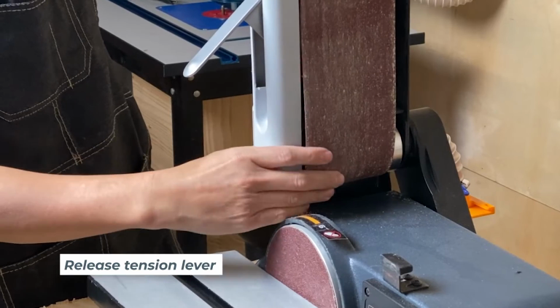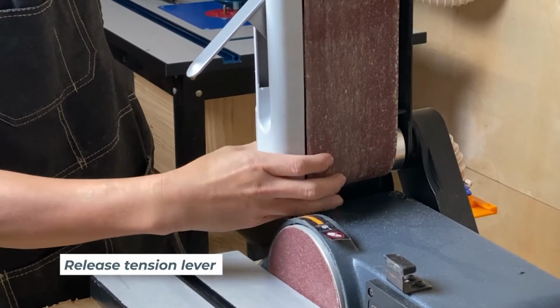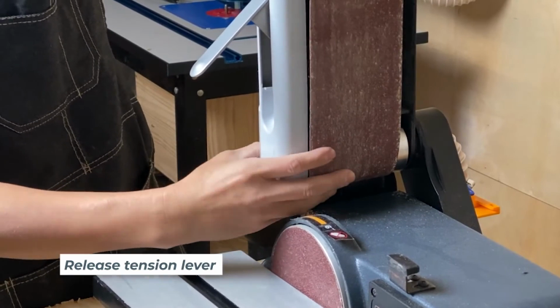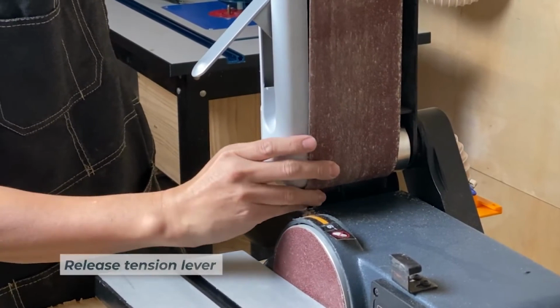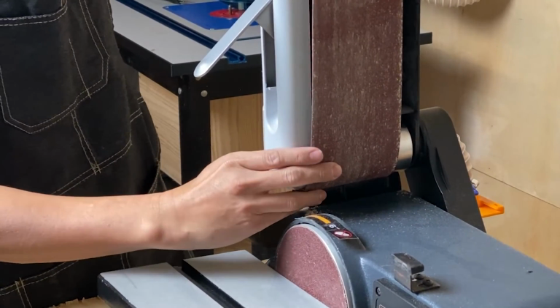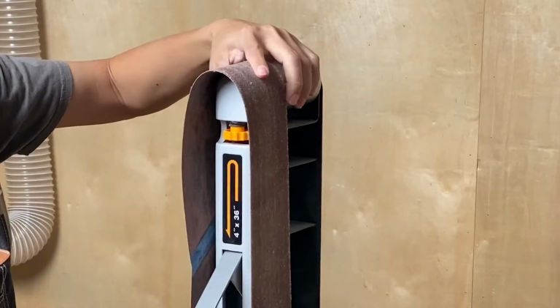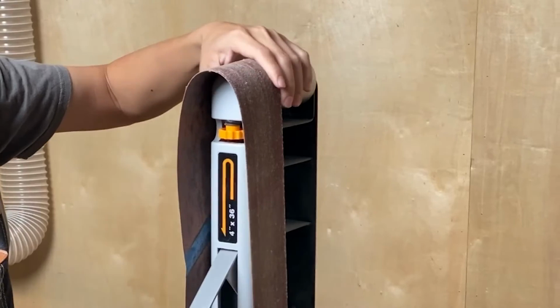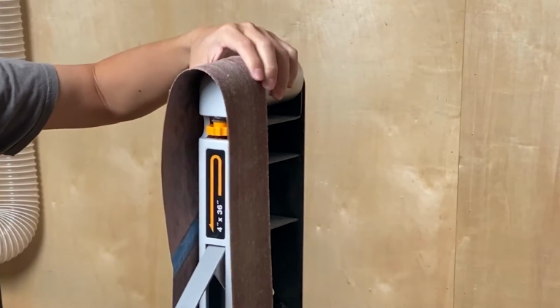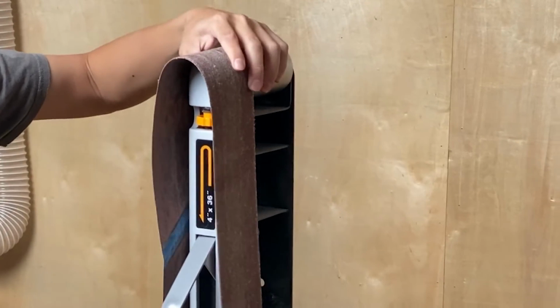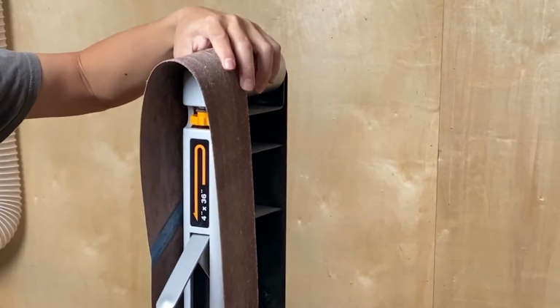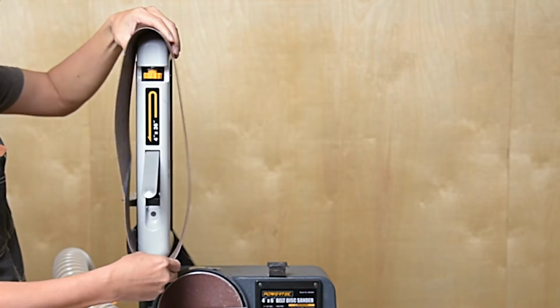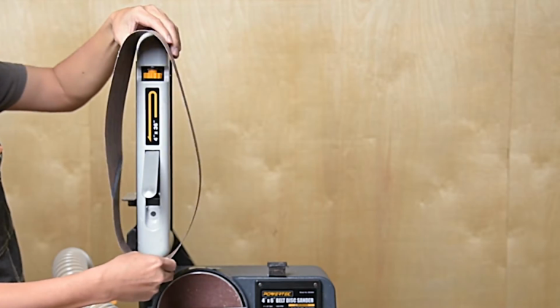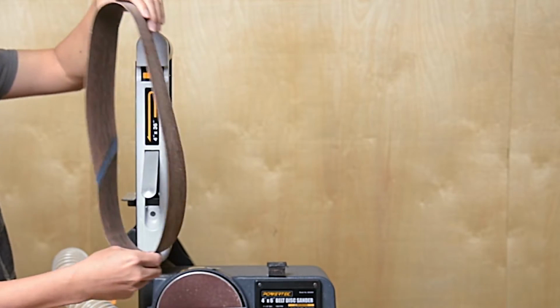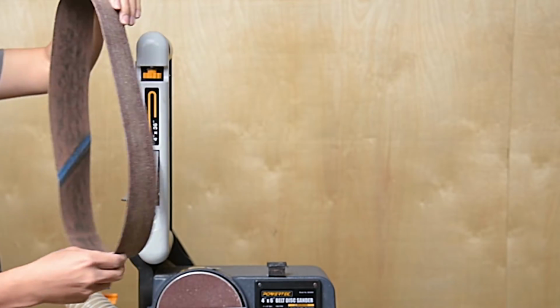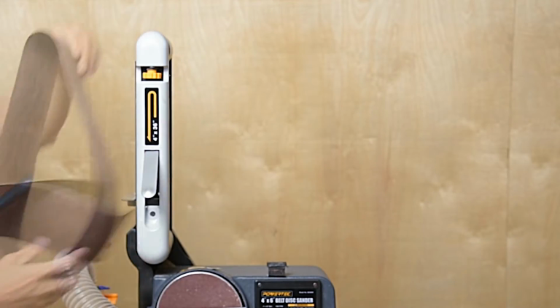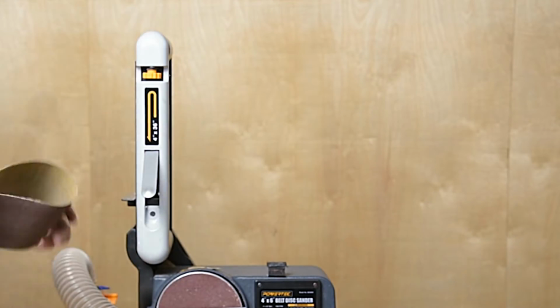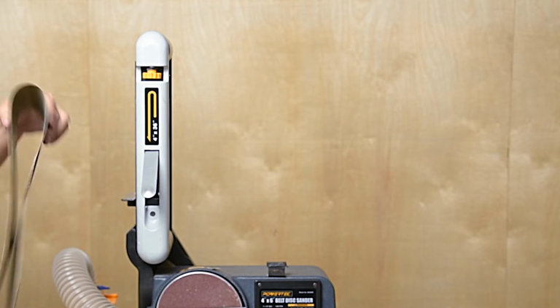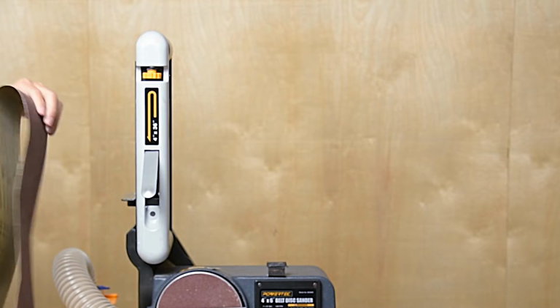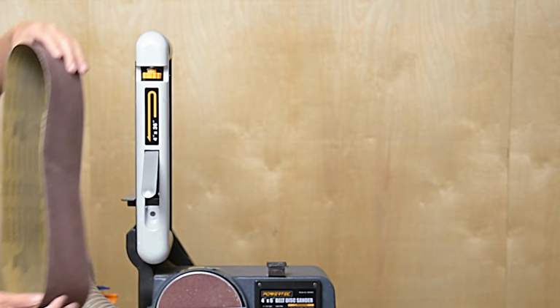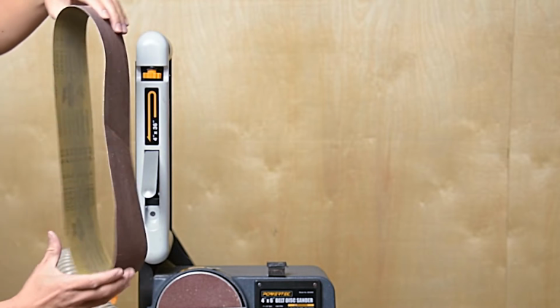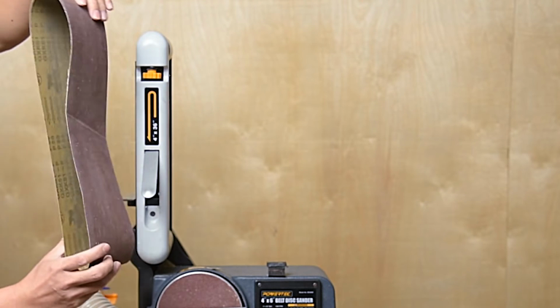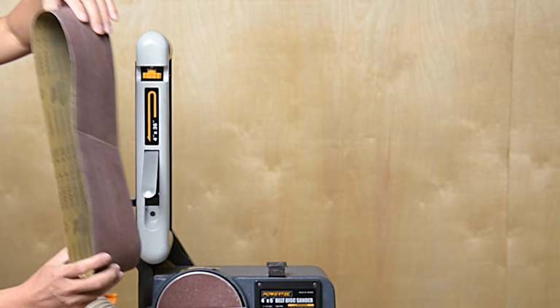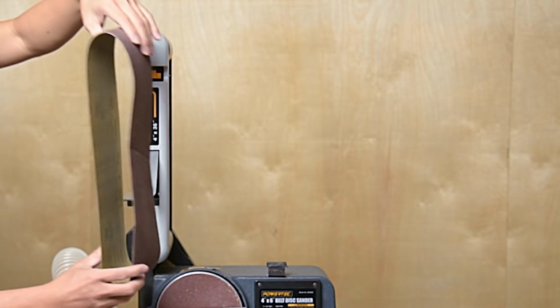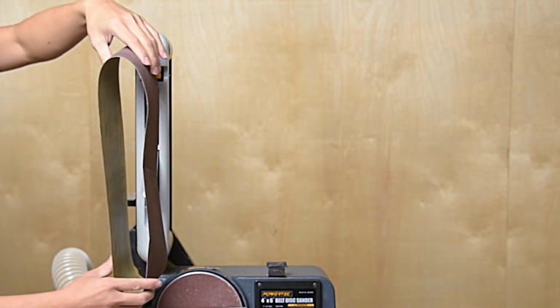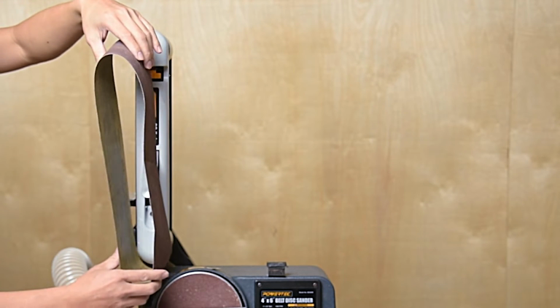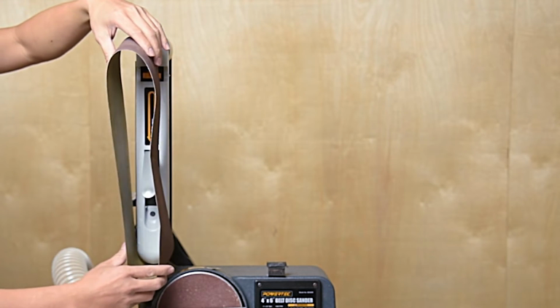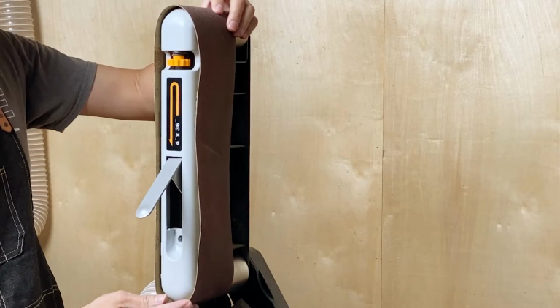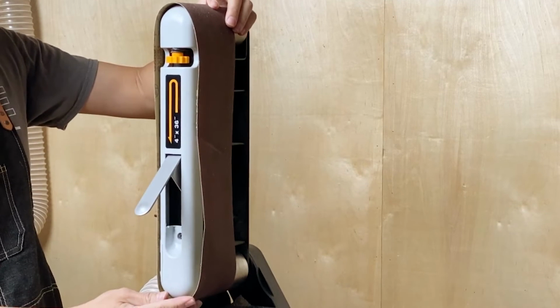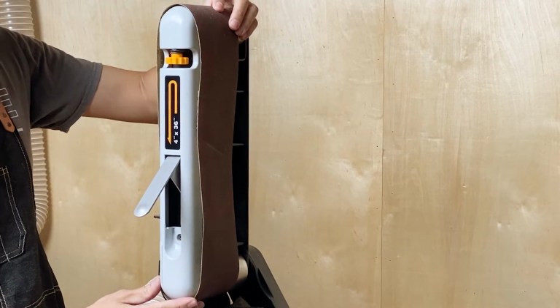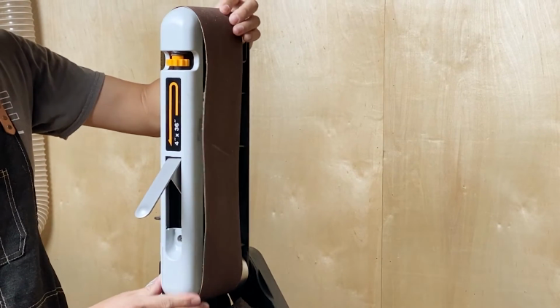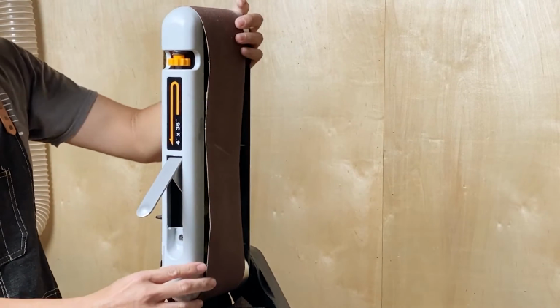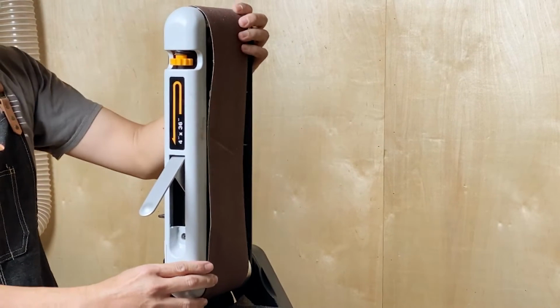At this point, the old belt will slide off the sander. Now you can slide on the new belt. First, however, check the directional arrows on the underside of the sanding belt and make sure that it's installed to spin in that direction.